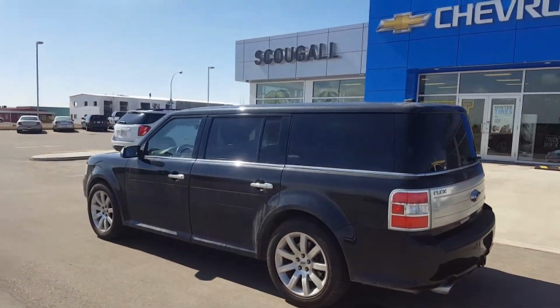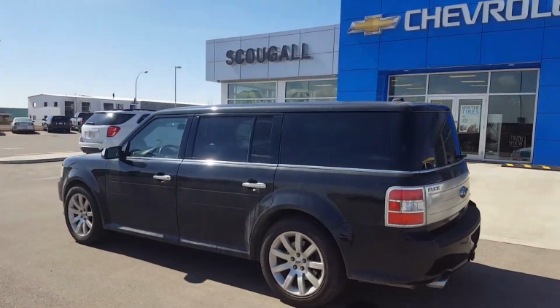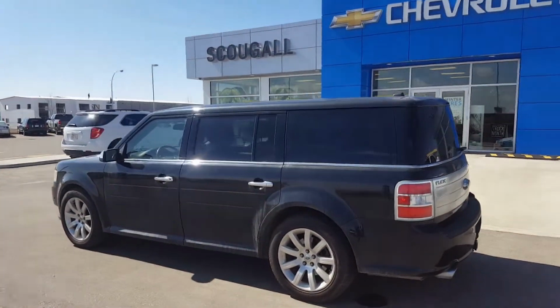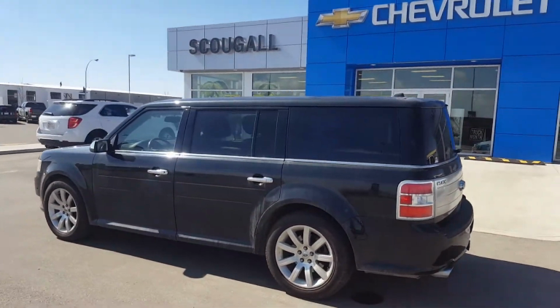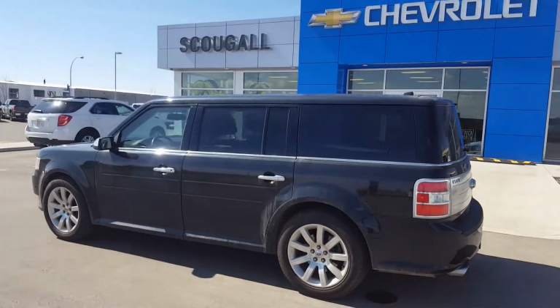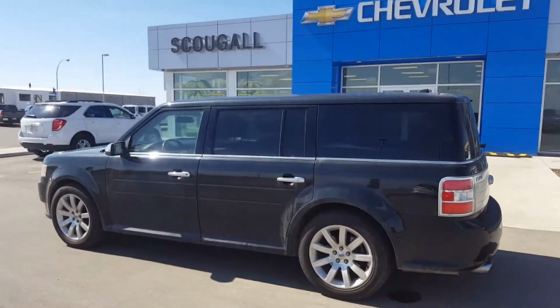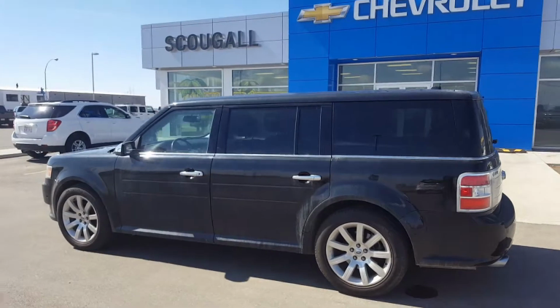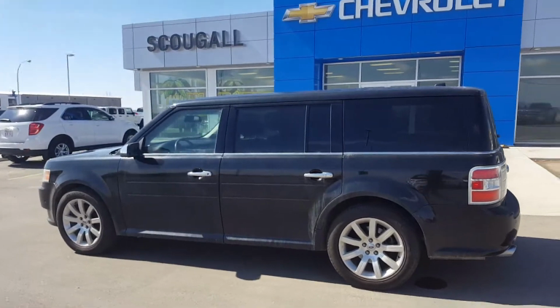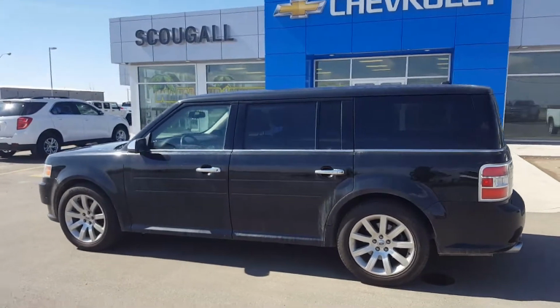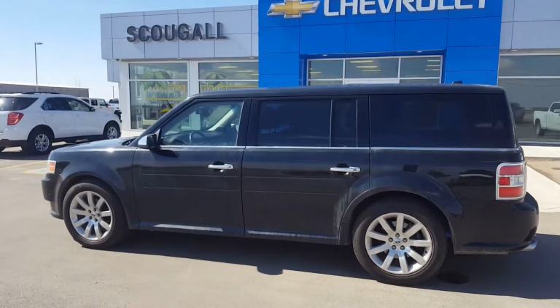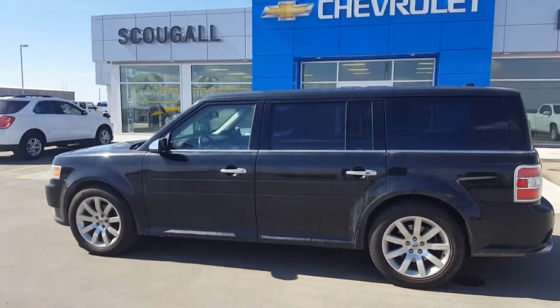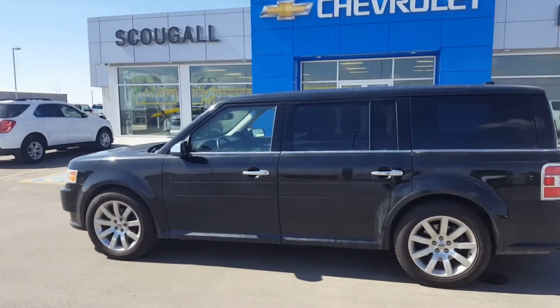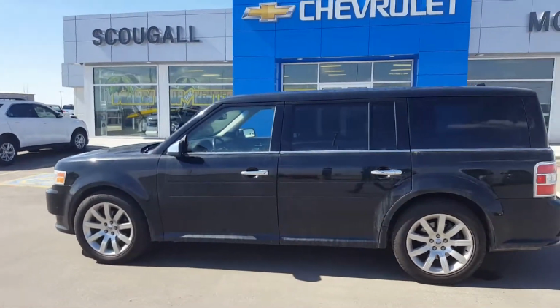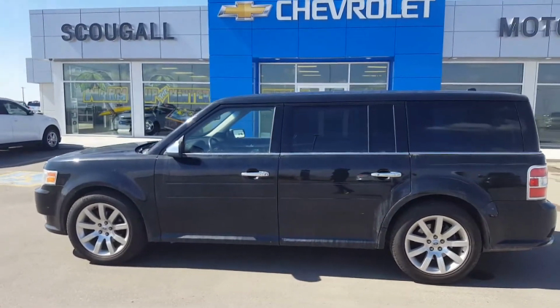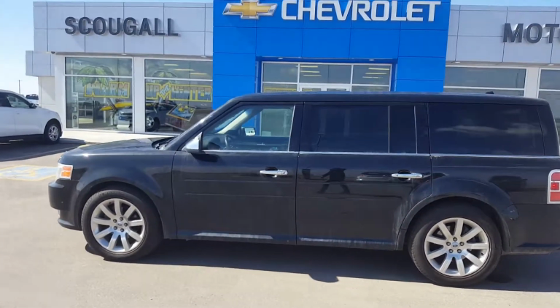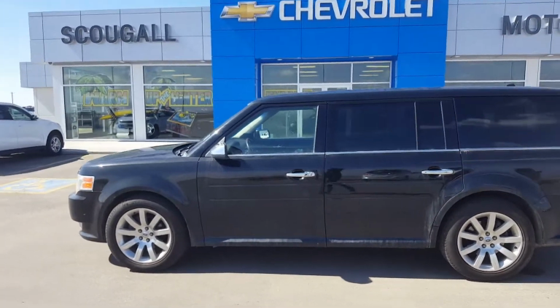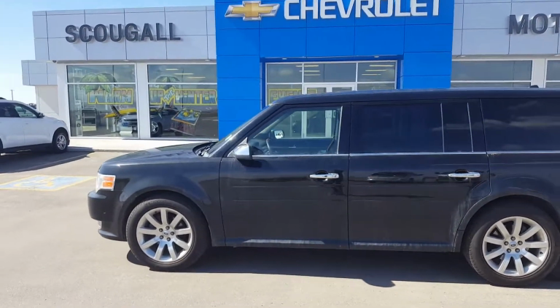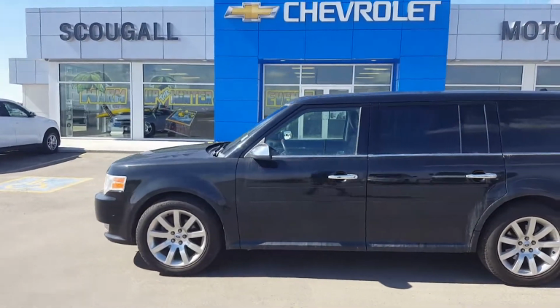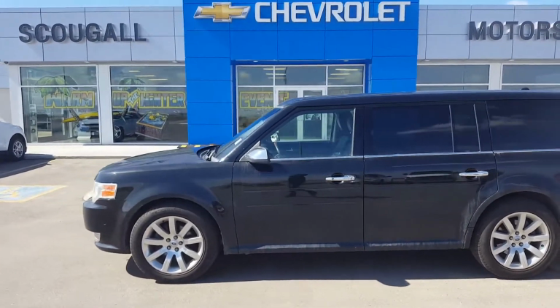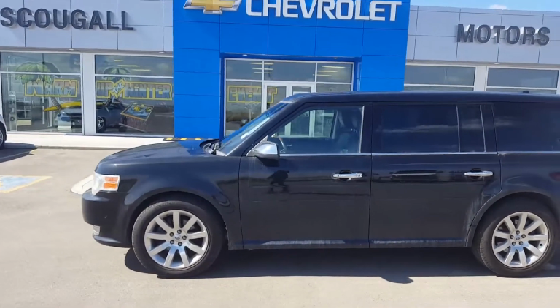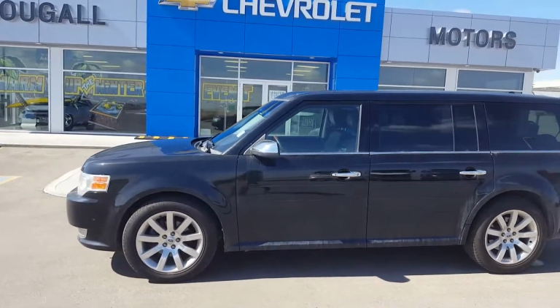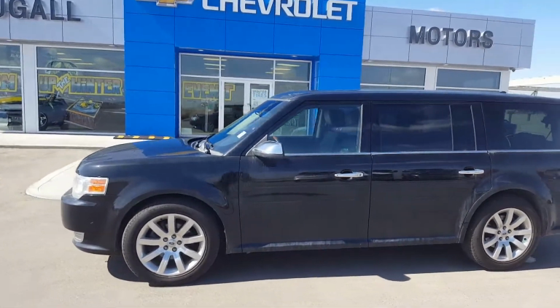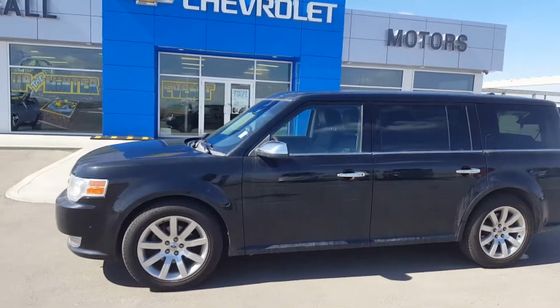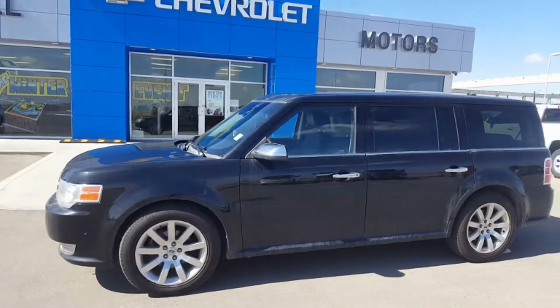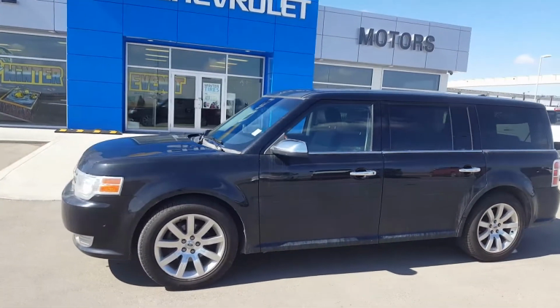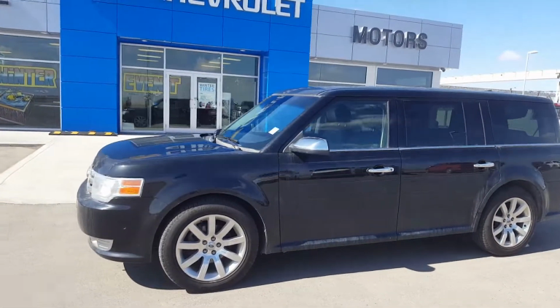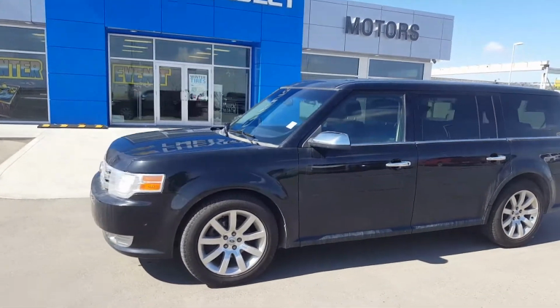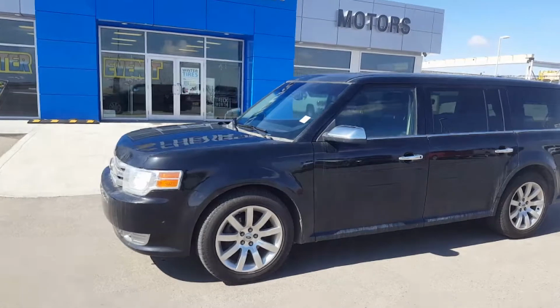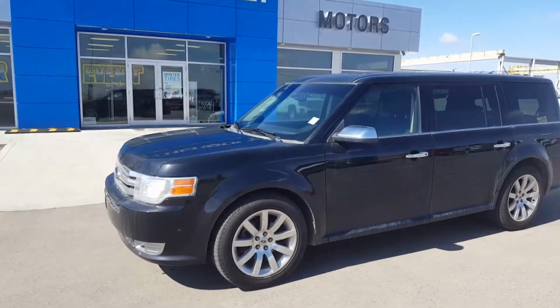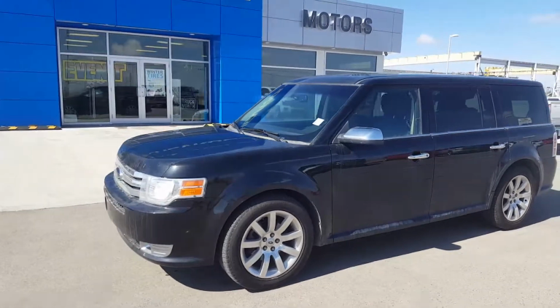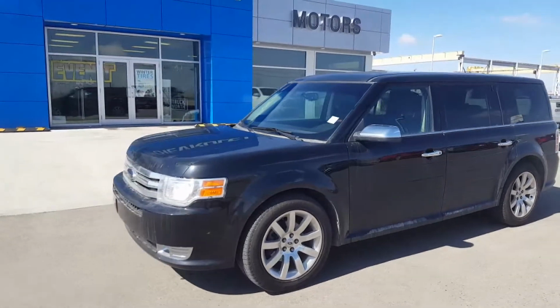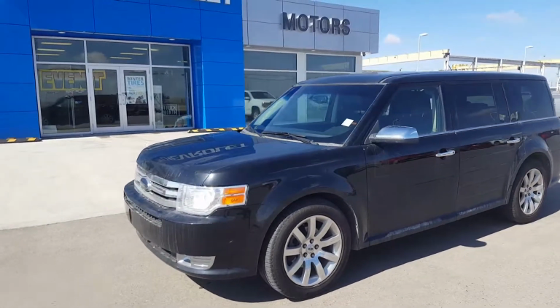If you're in the market, give us a call today at 403-553-3311, or visit us on the web at schoolmotors.com.